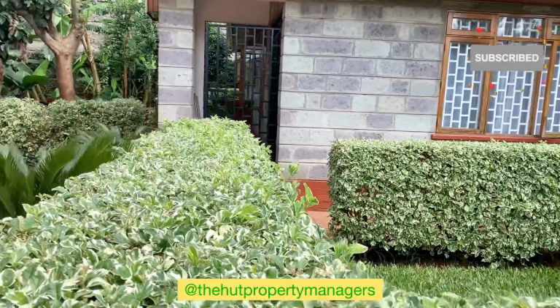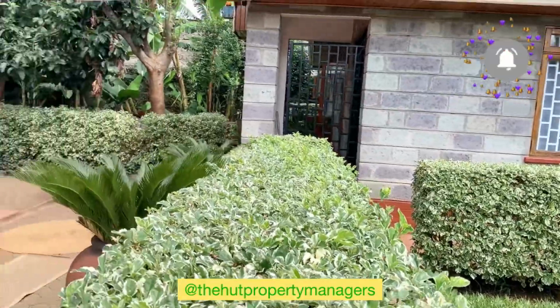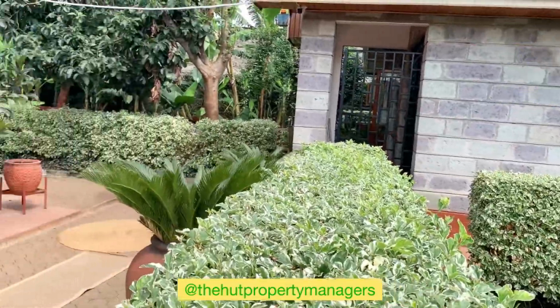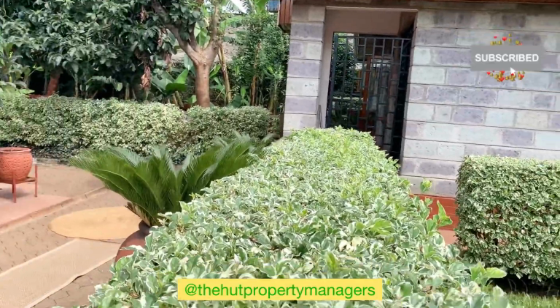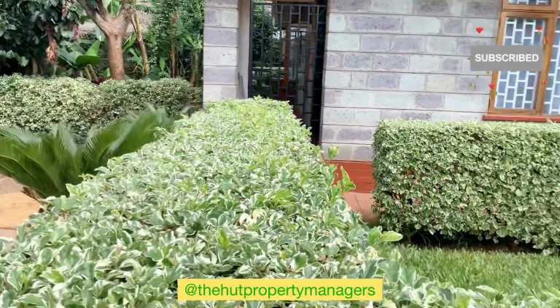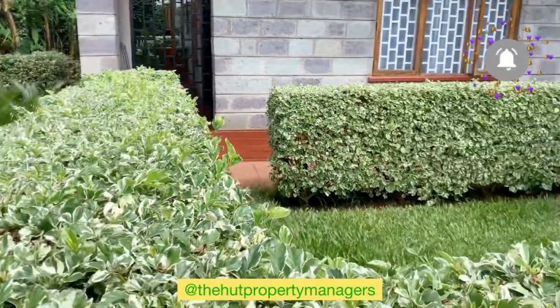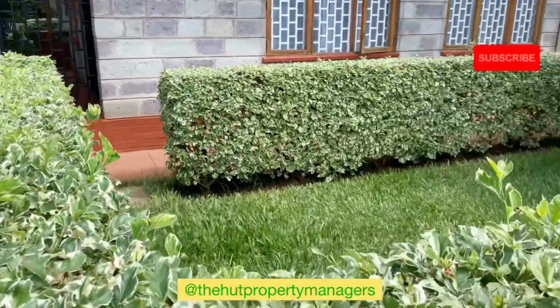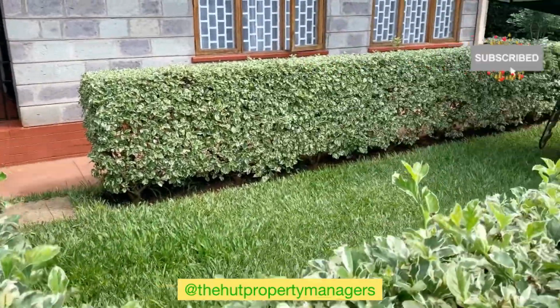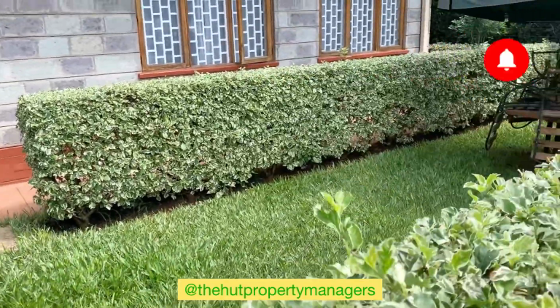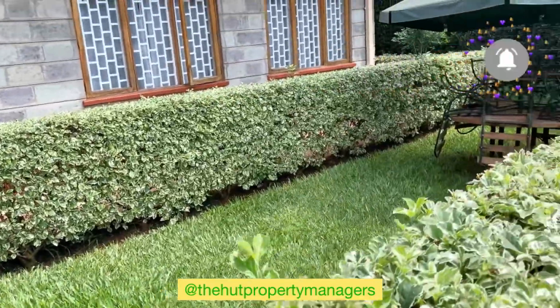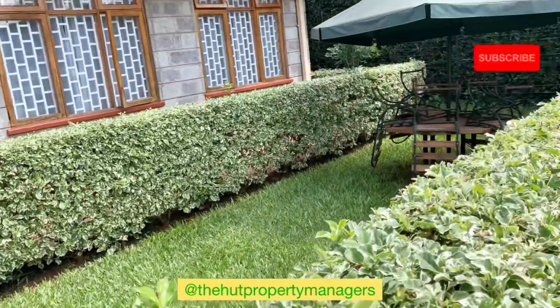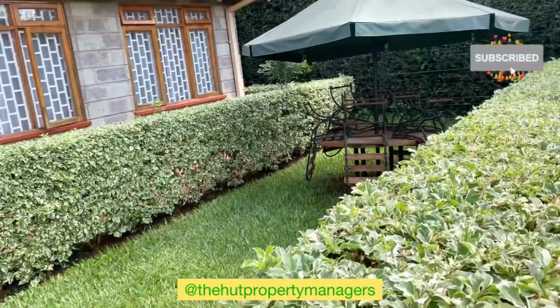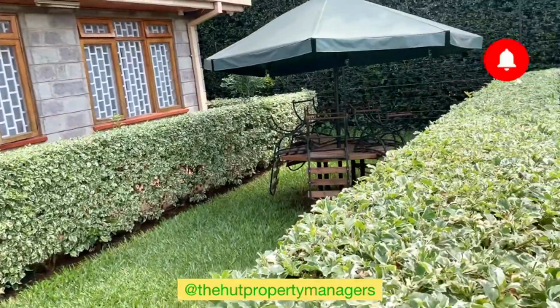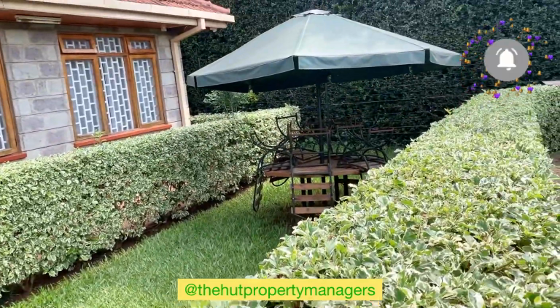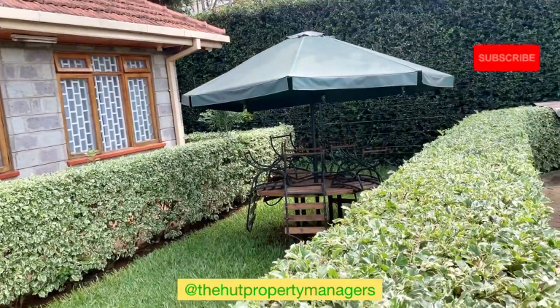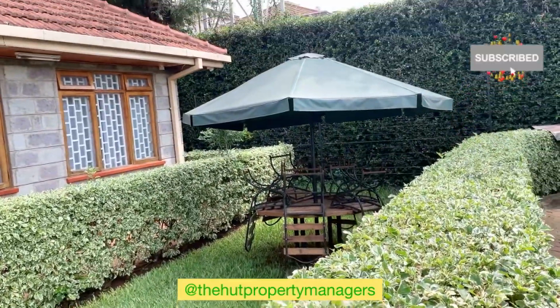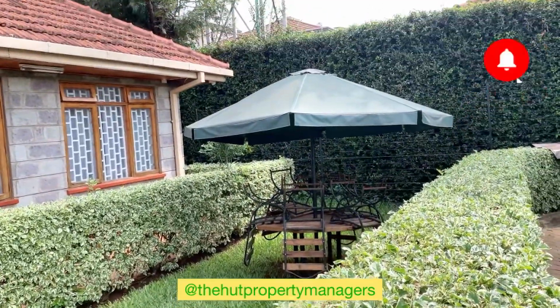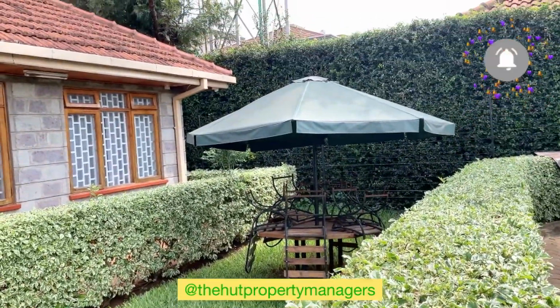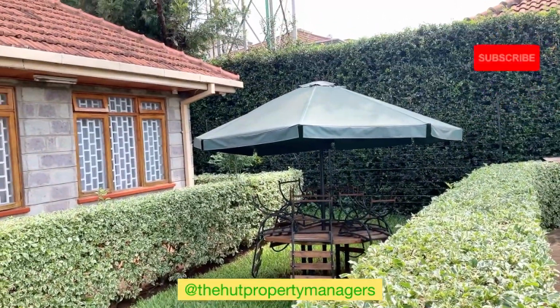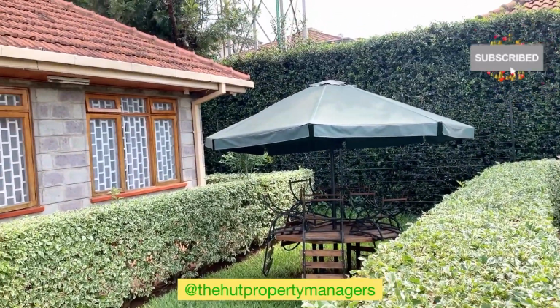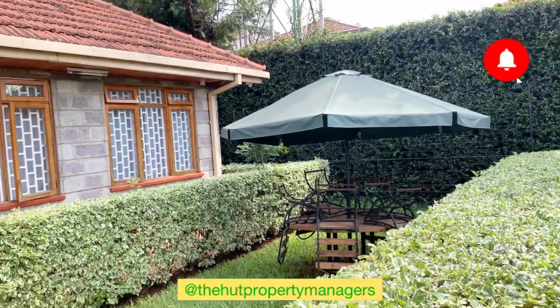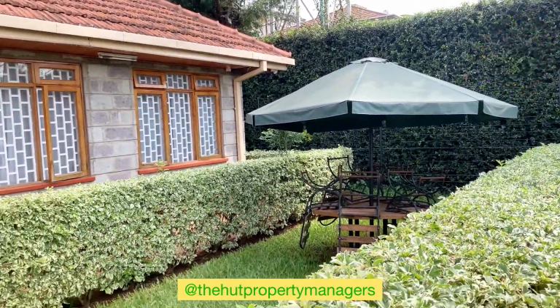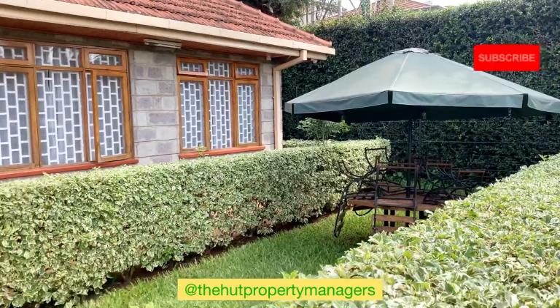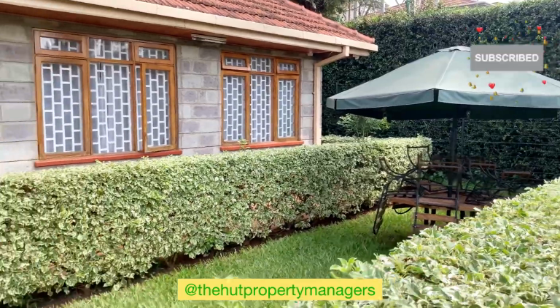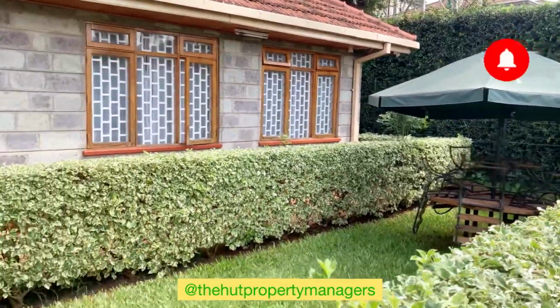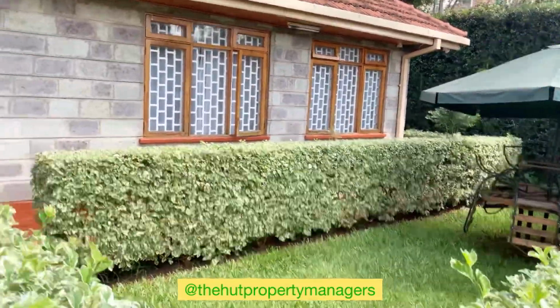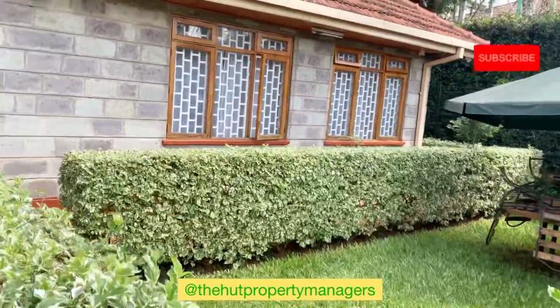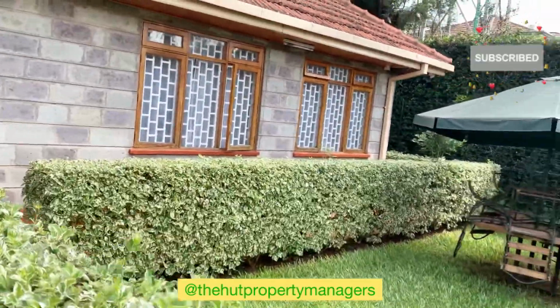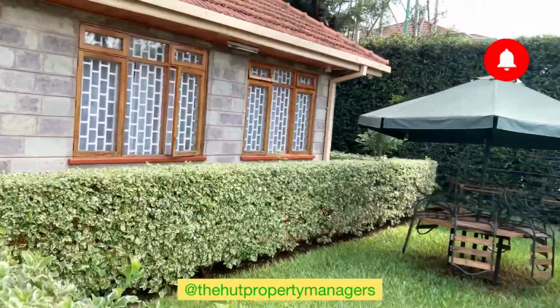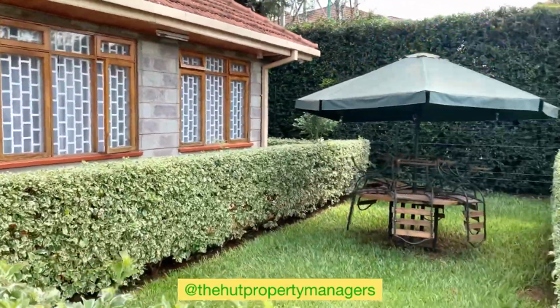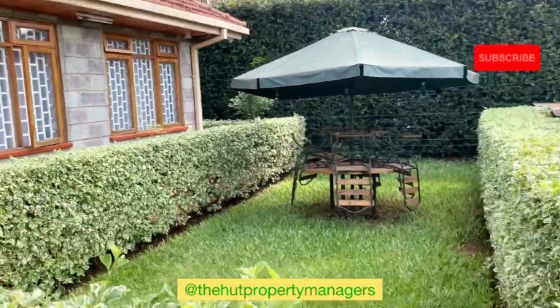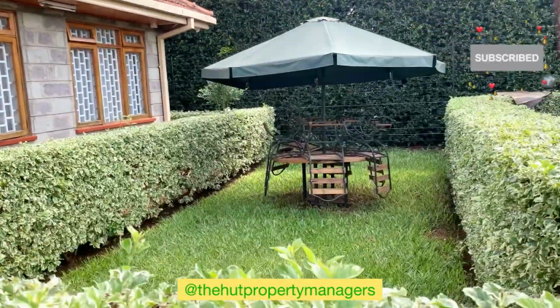So in this compound, you find a shared garden, and the little two bedroom unit also has a little garden by itself on the side.